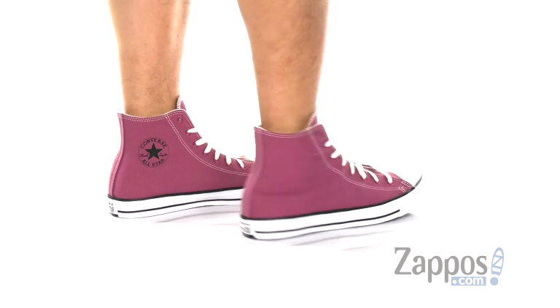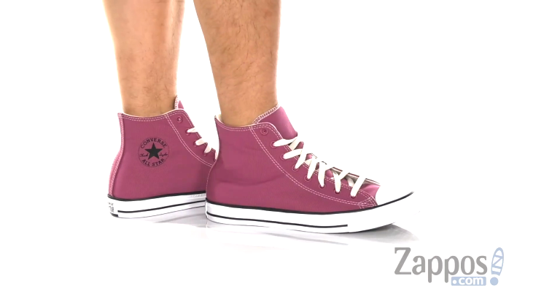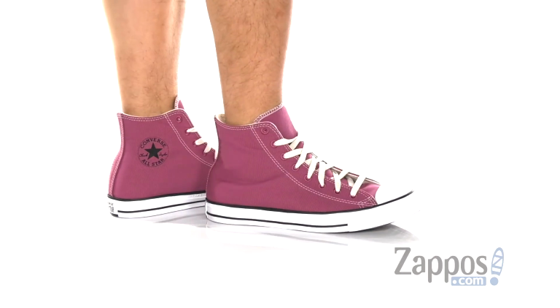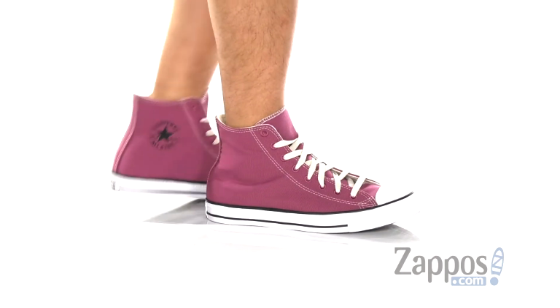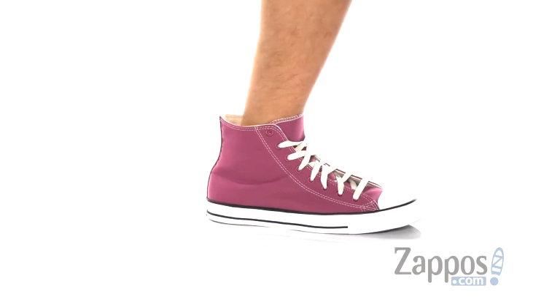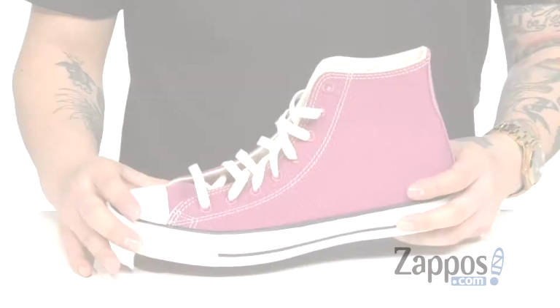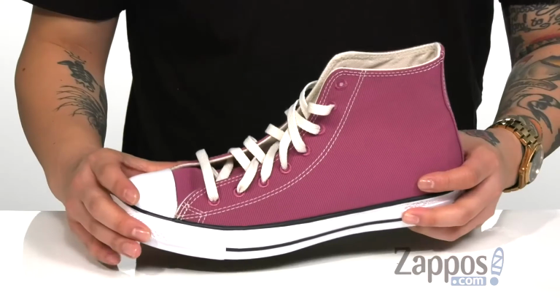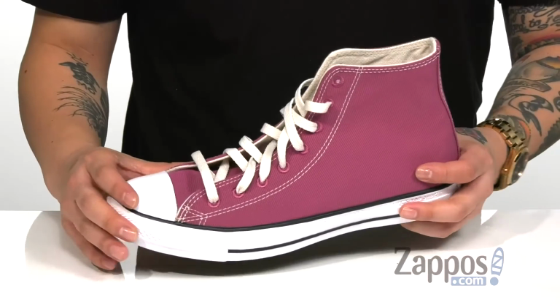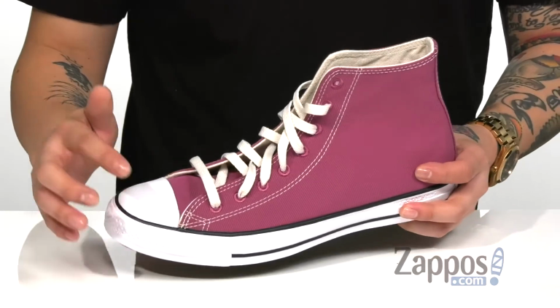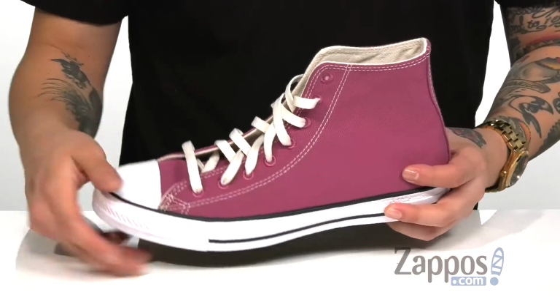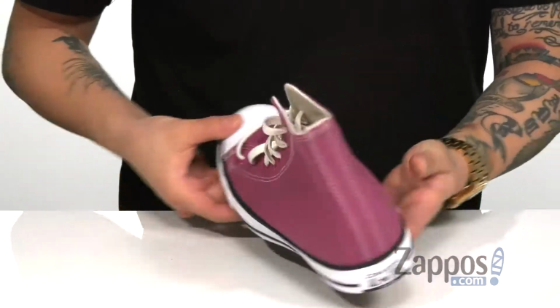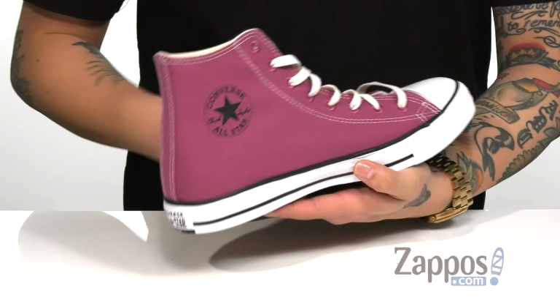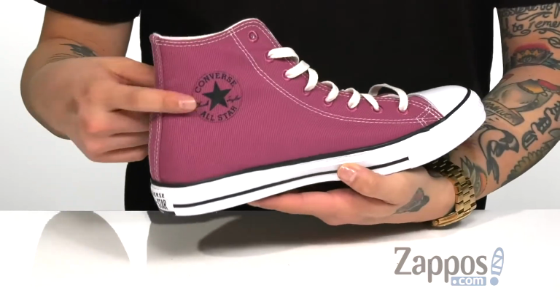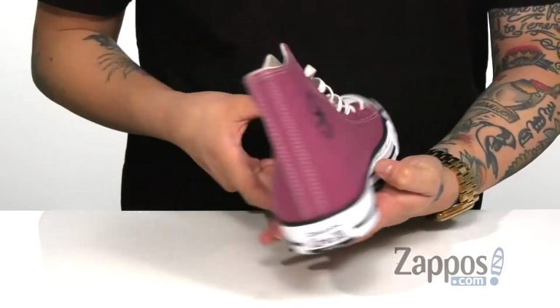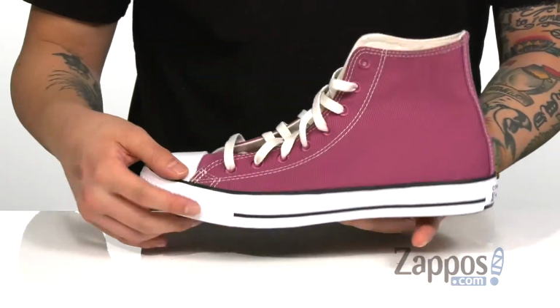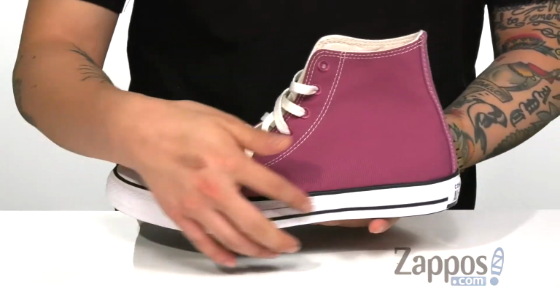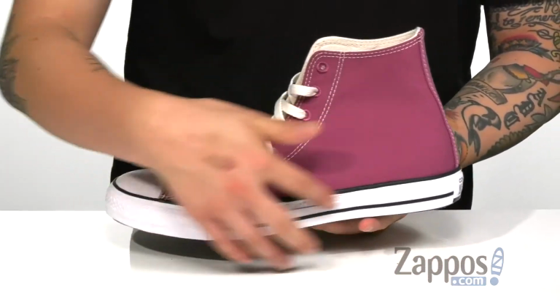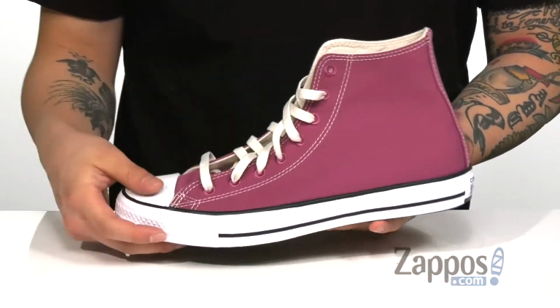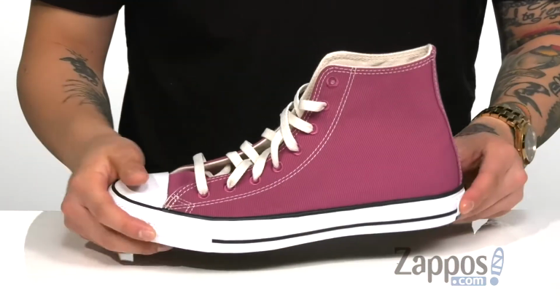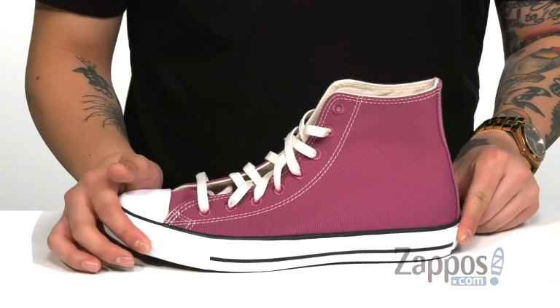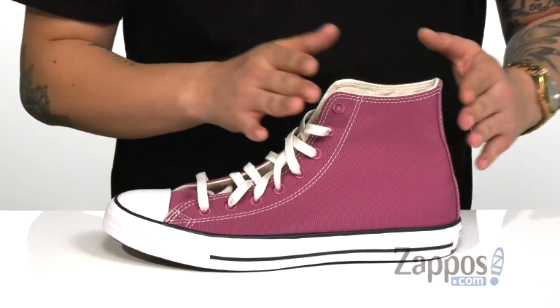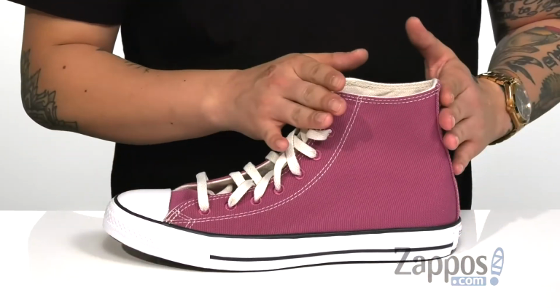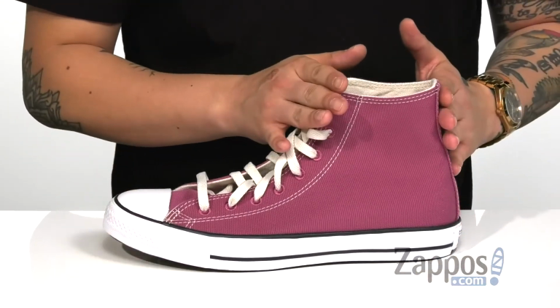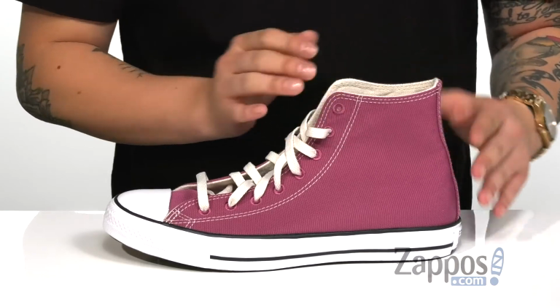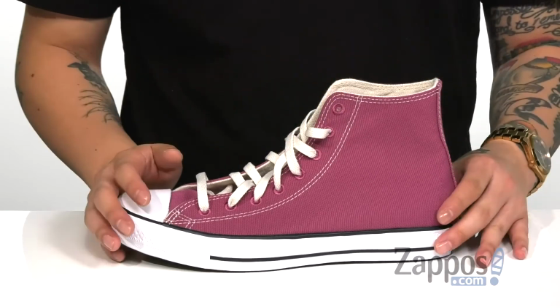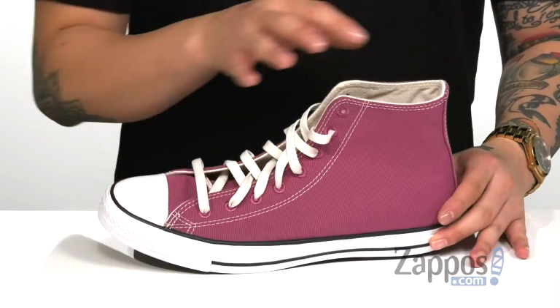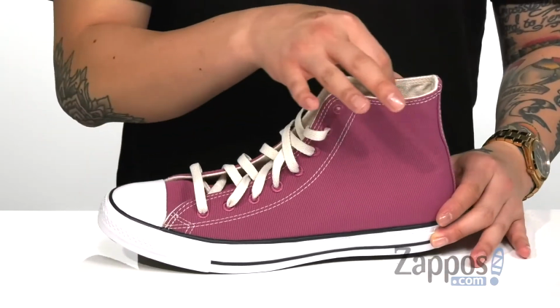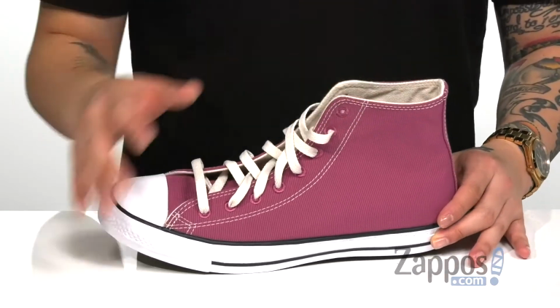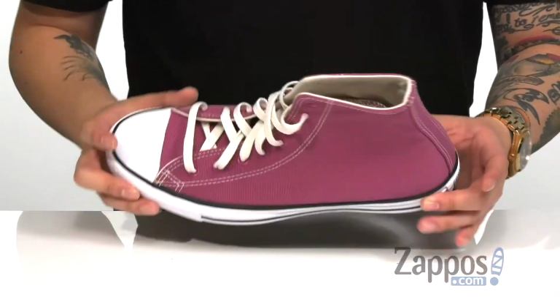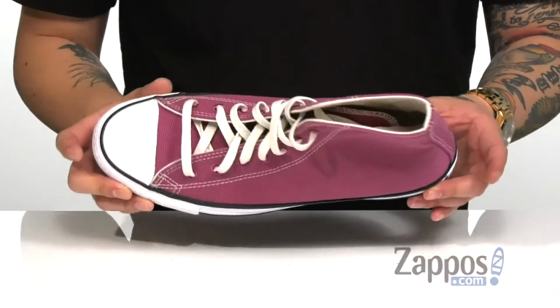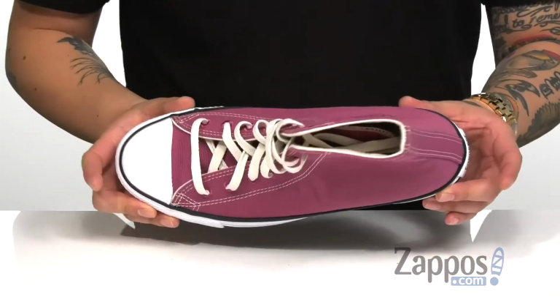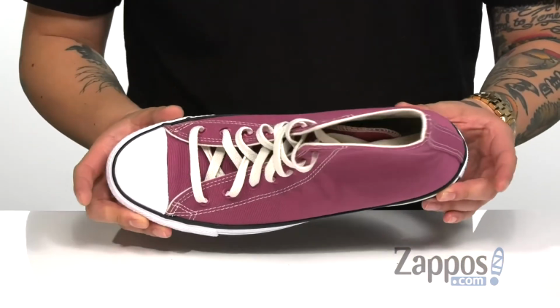A traditional lace-up design provides a secure fit. Classic Converse details such as the rubber toe, the logo on the inside, and the foam stripe on the bottom half. The high top silhouette is going to provide excellent ankle support.